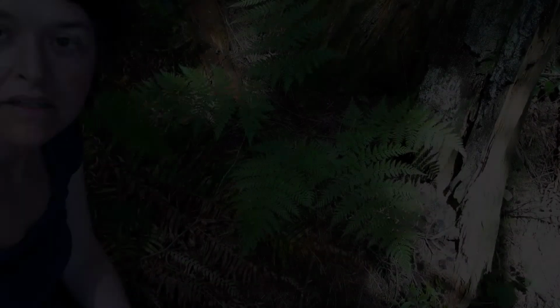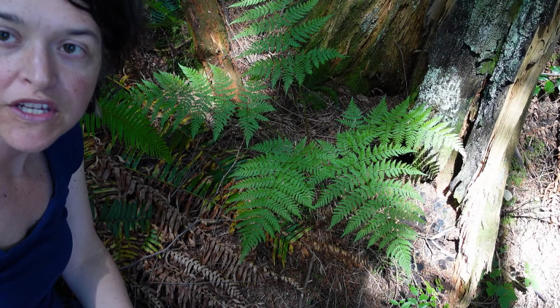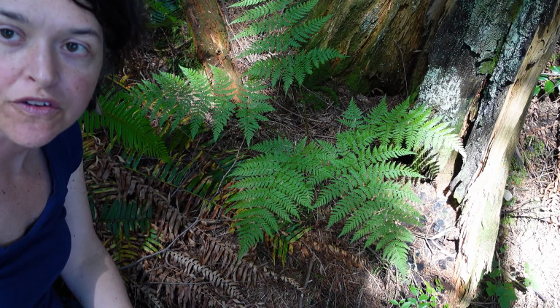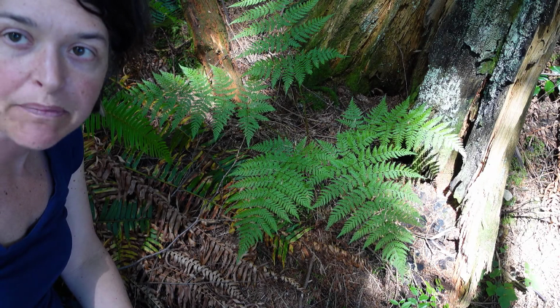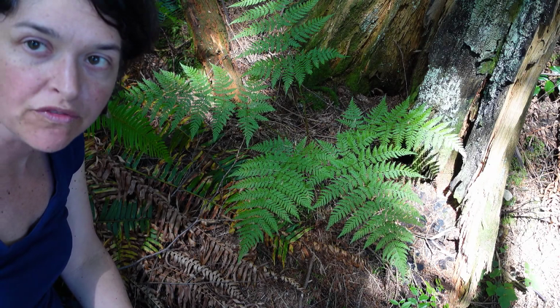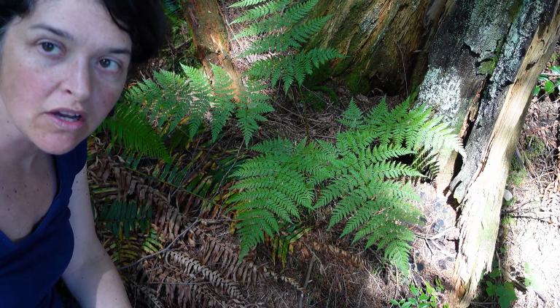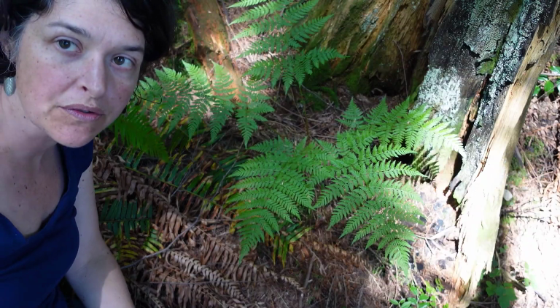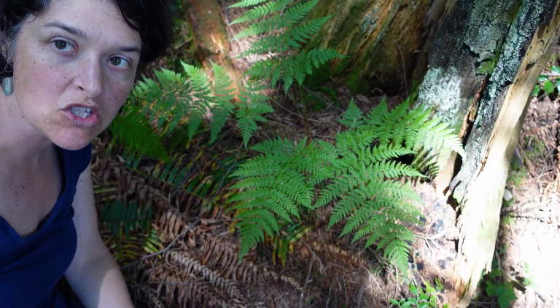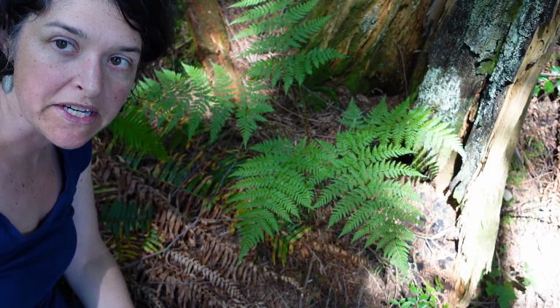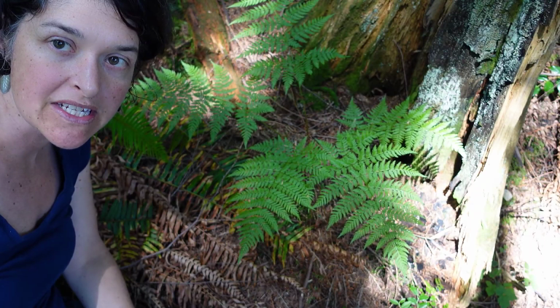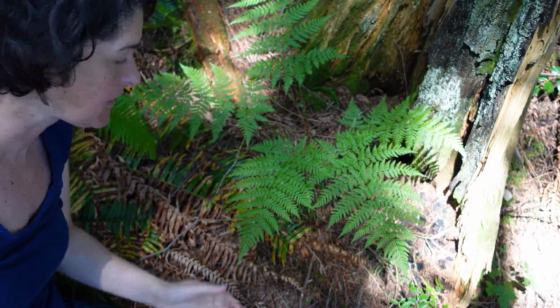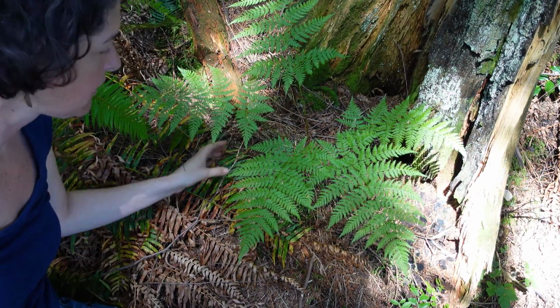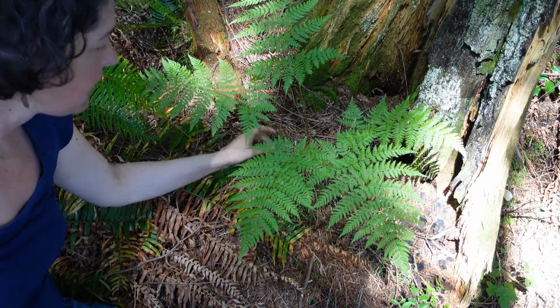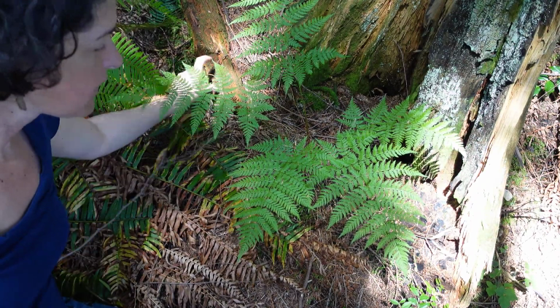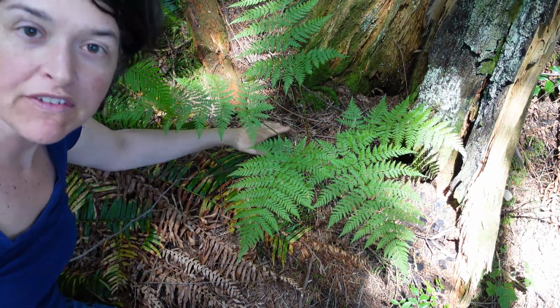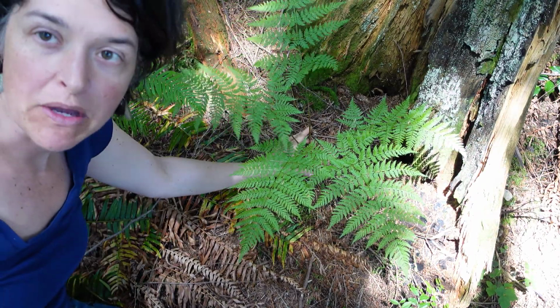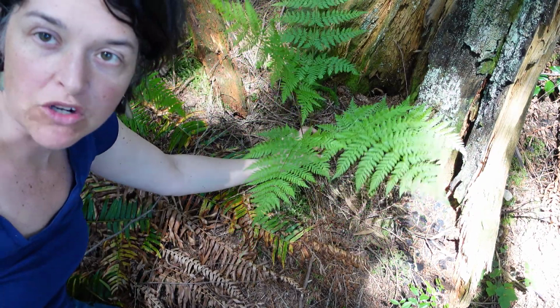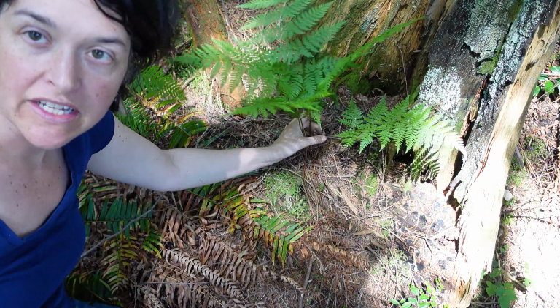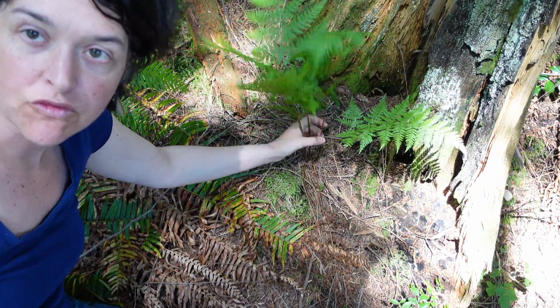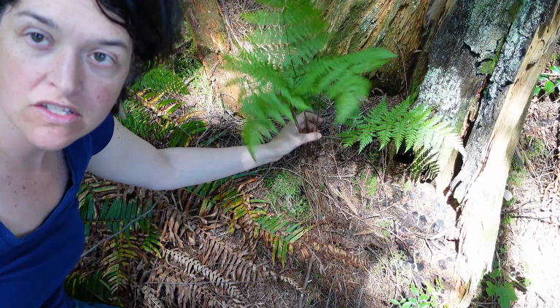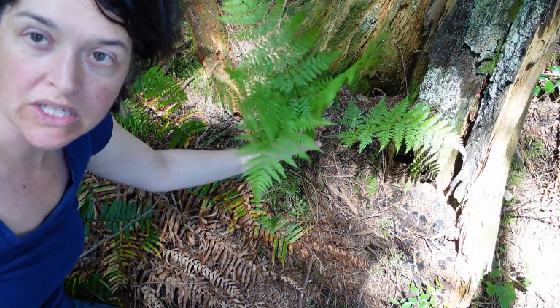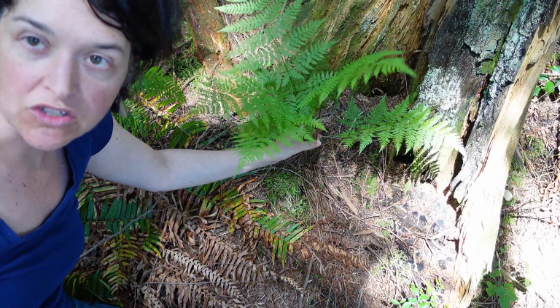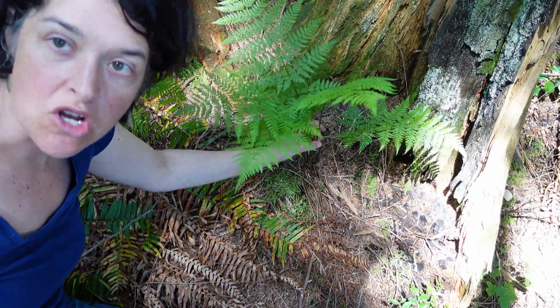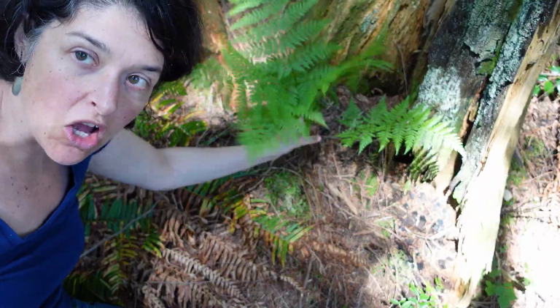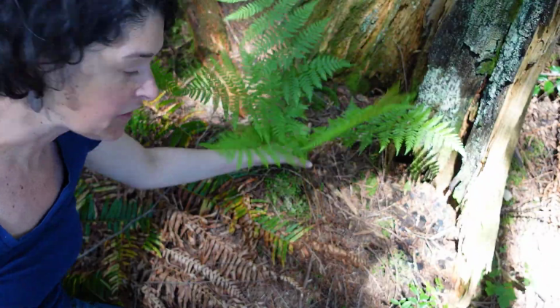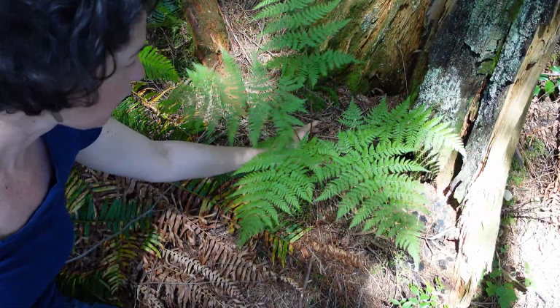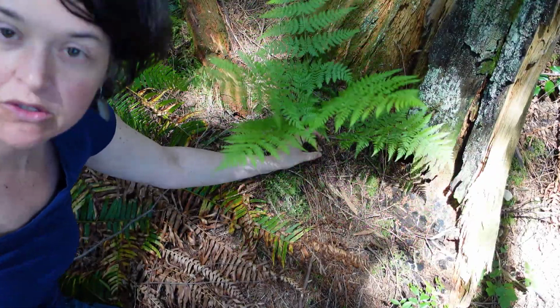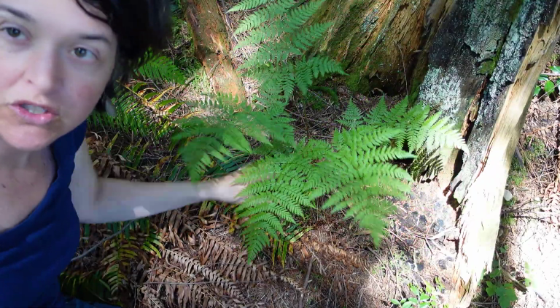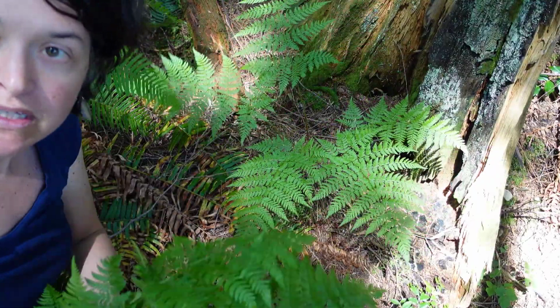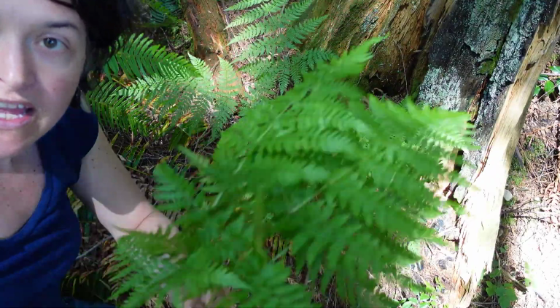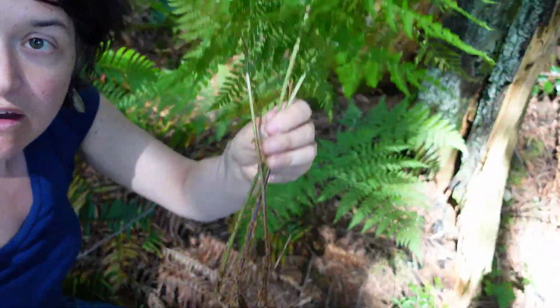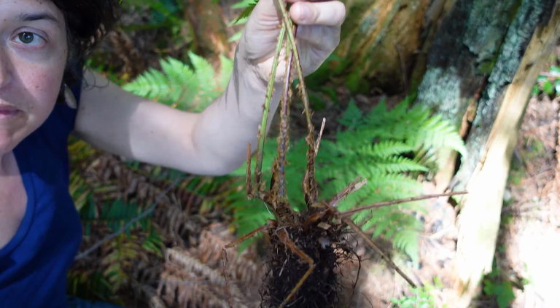The featured fern is spiny wood fern, also known as Dryopteris expansa. A key feature of this fern is that the fronds grow in clusters — they're not solitary and will always be growing in a group.